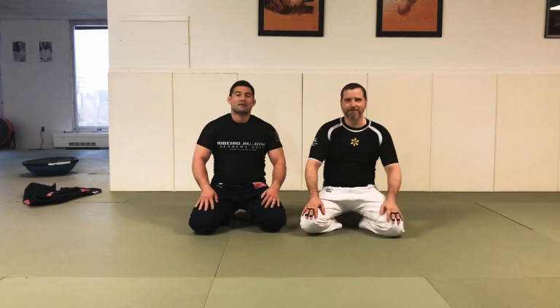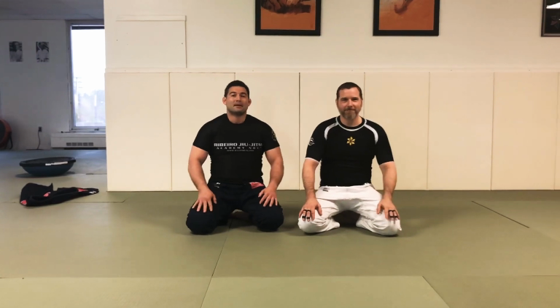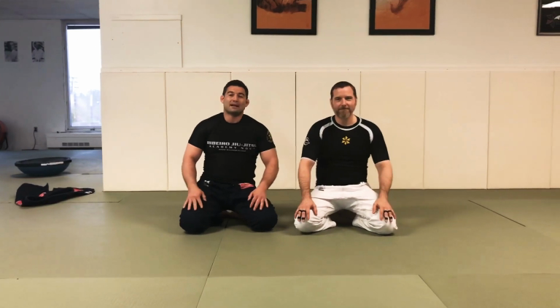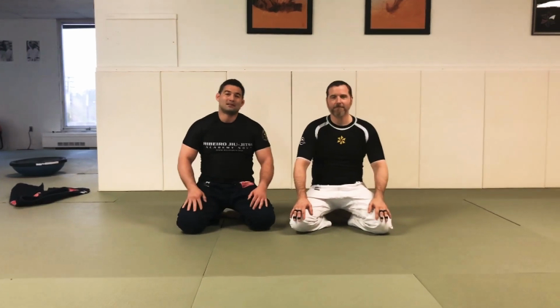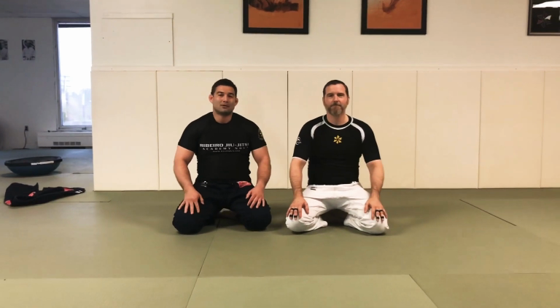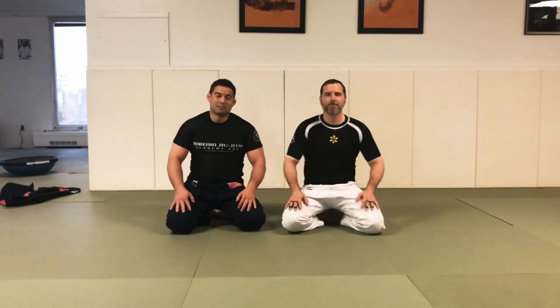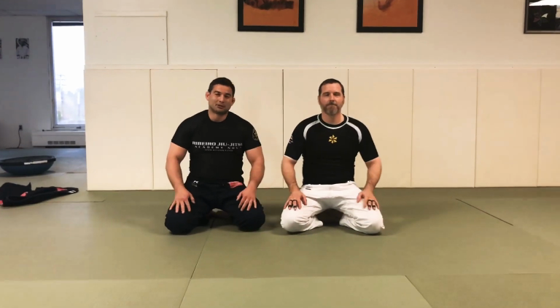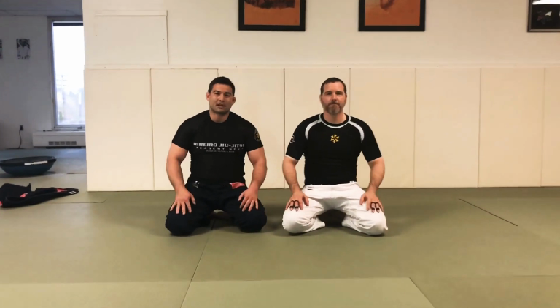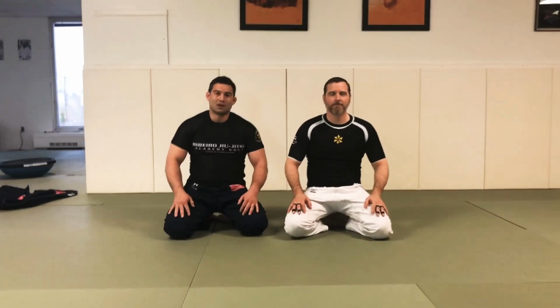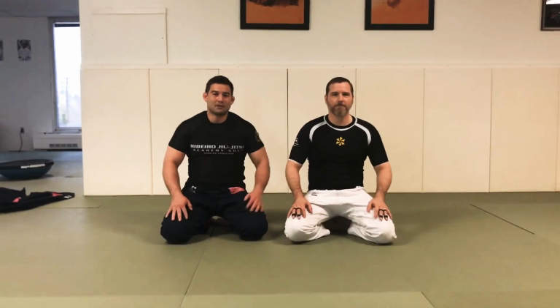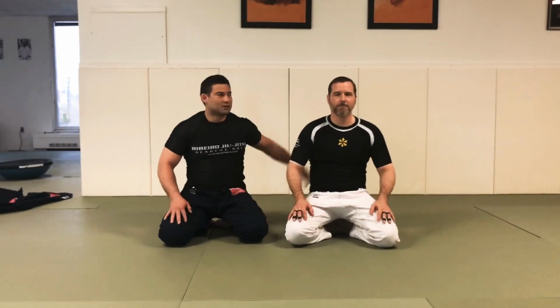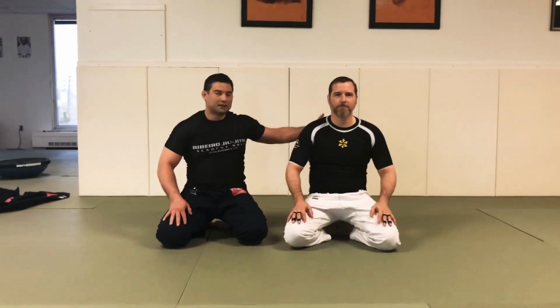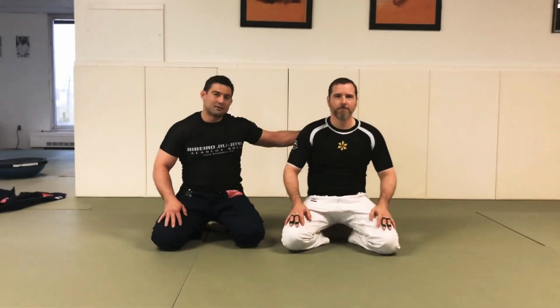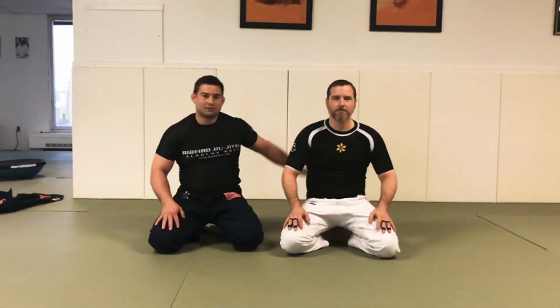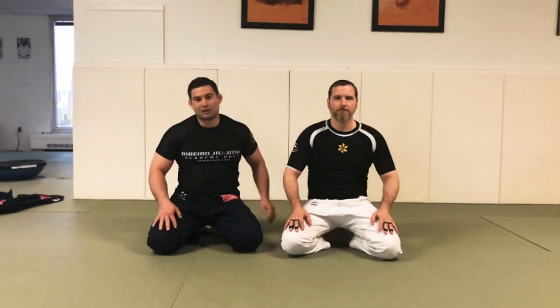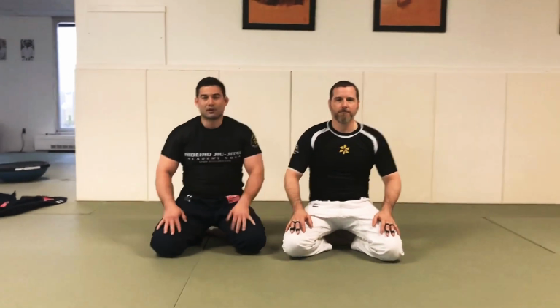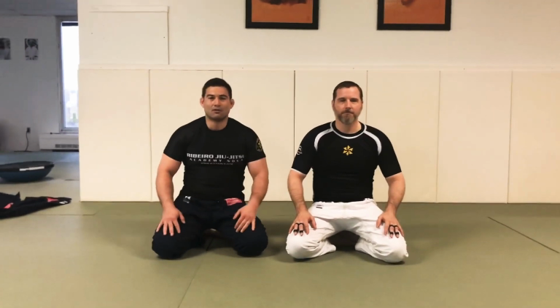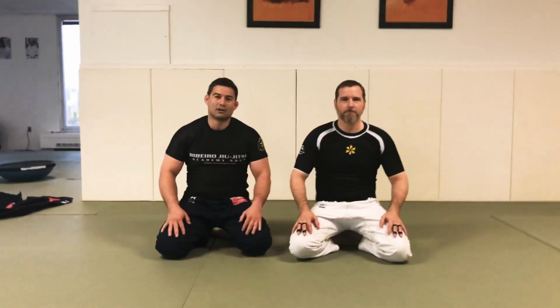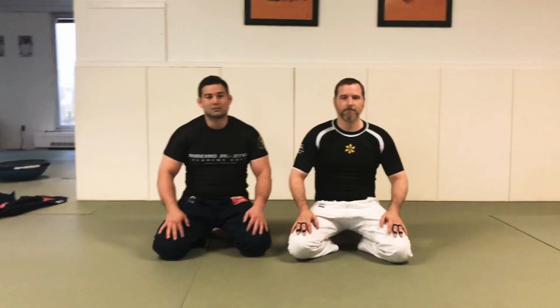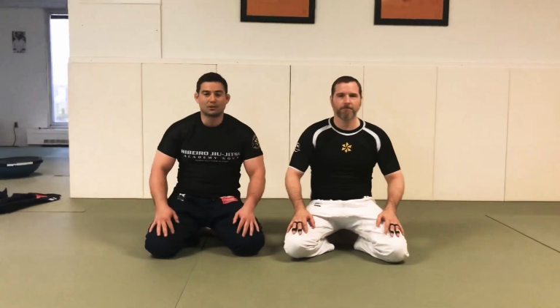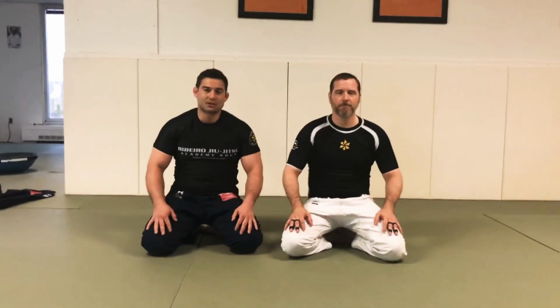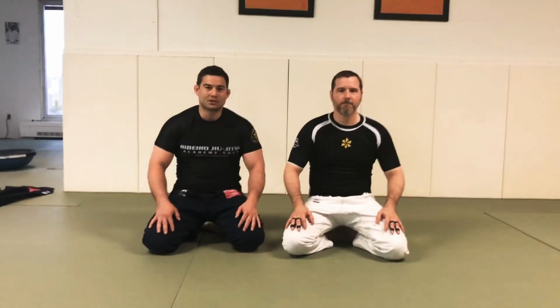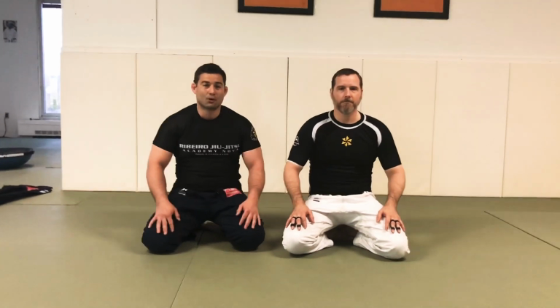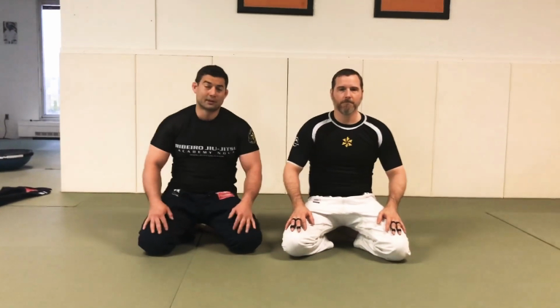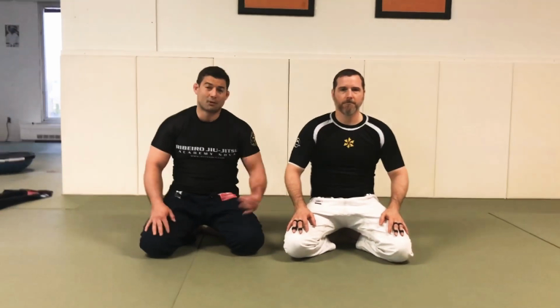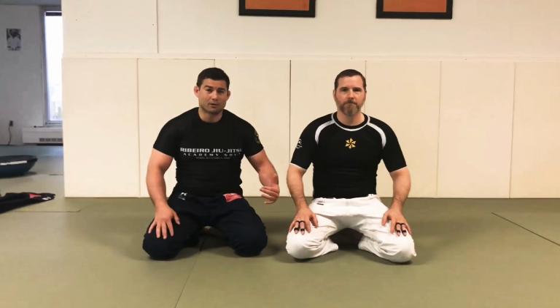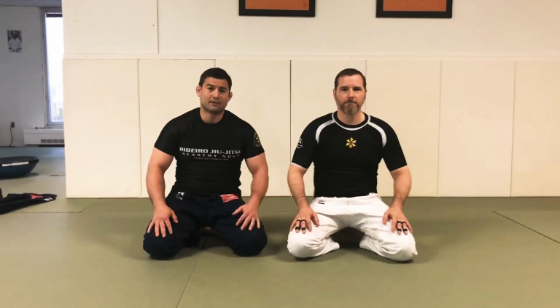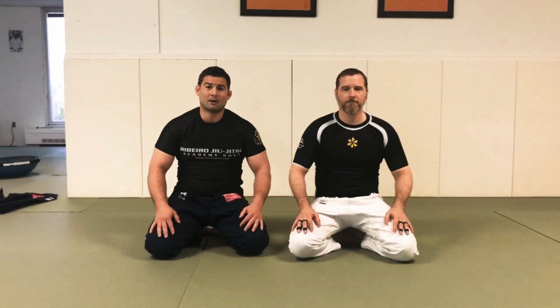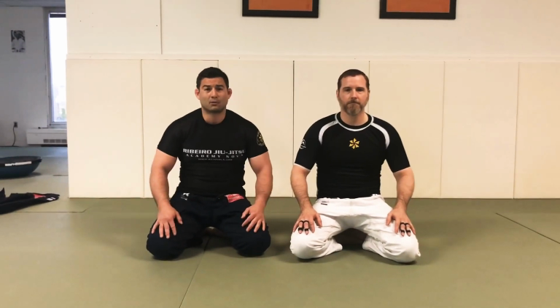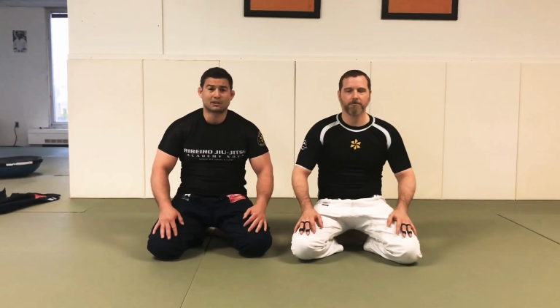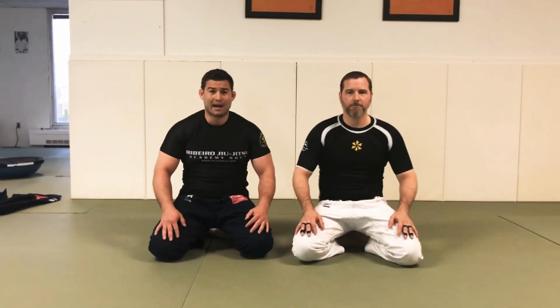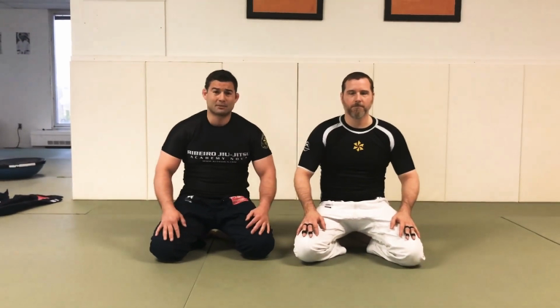Hey guys, Himiro with Himiro Juice Academy Nova. This is Coach David. Today we're going to go over some solo drills that you can do or with a partner. We're going to work on some abs today.